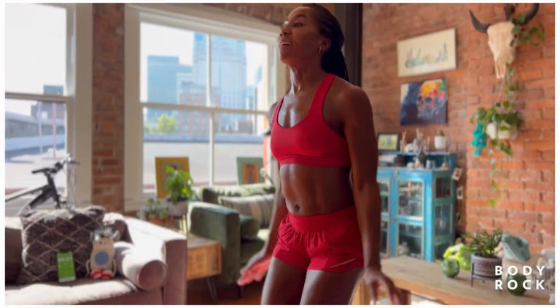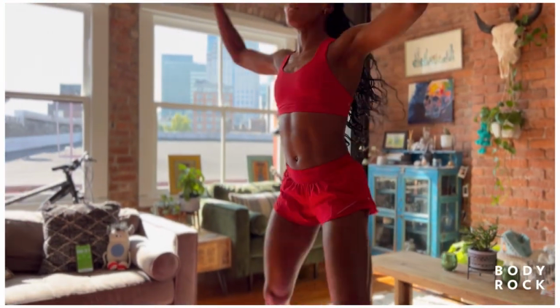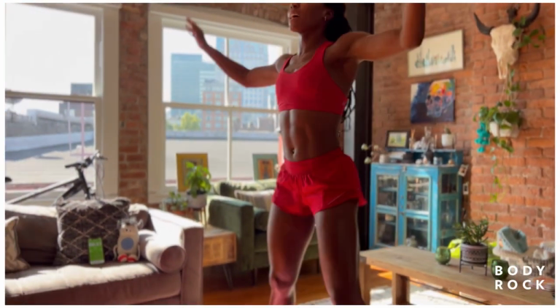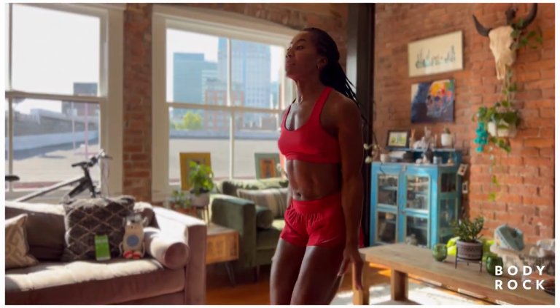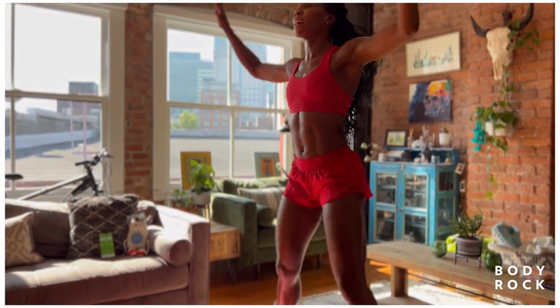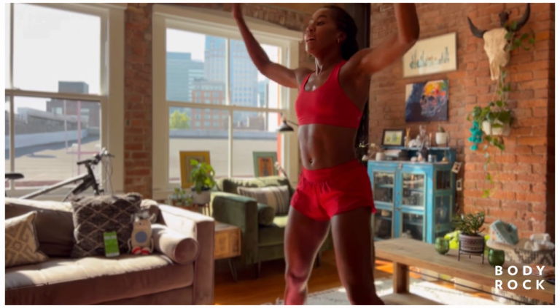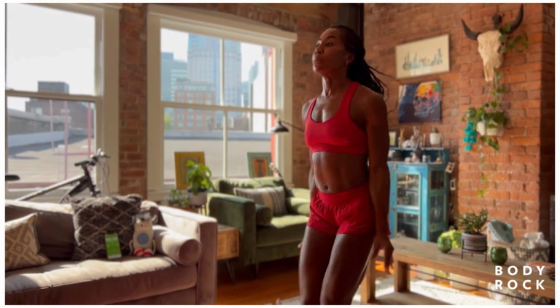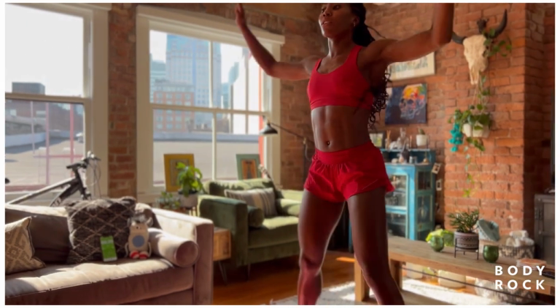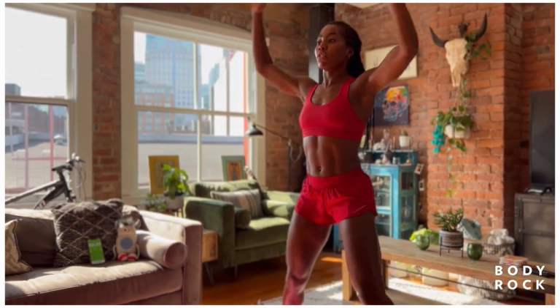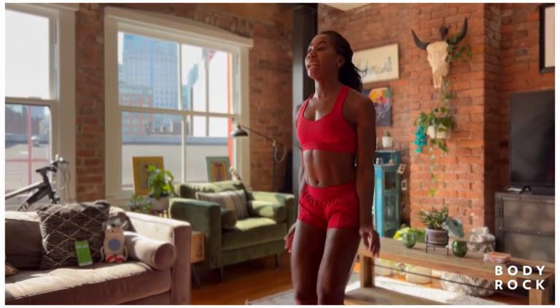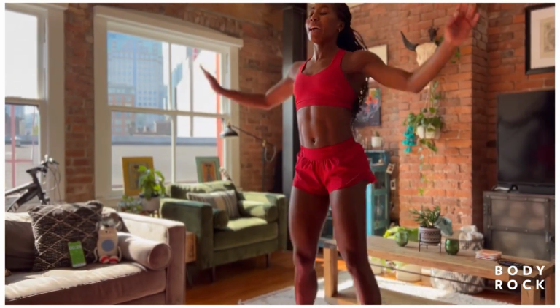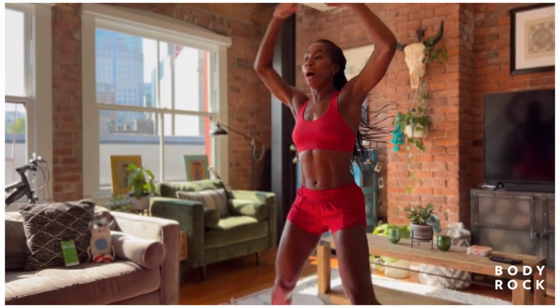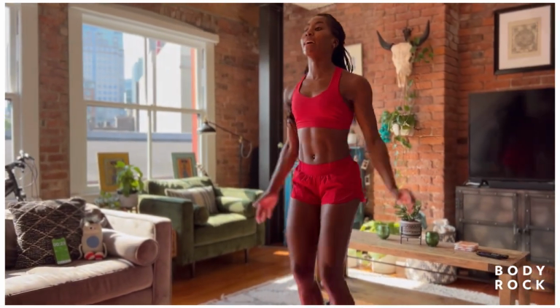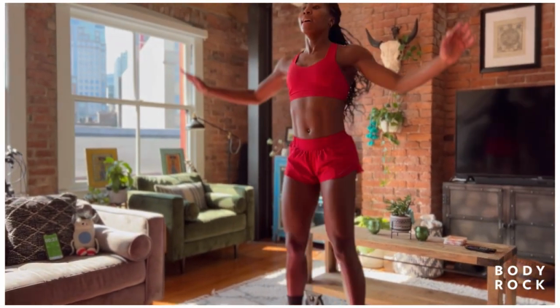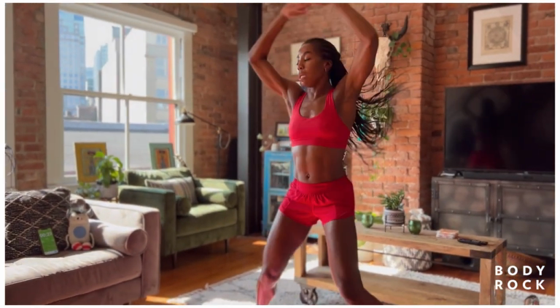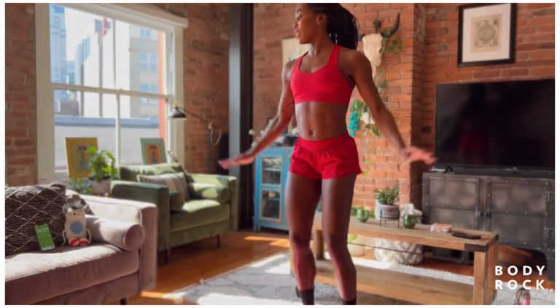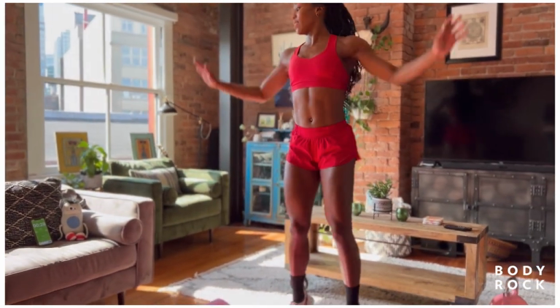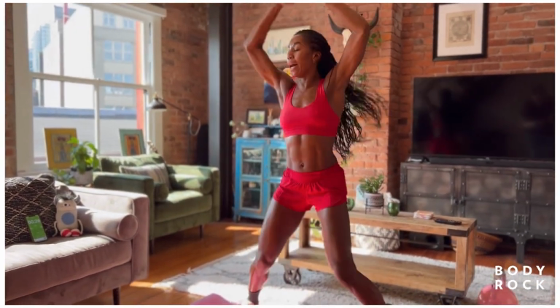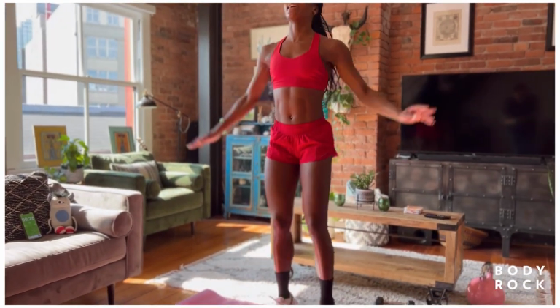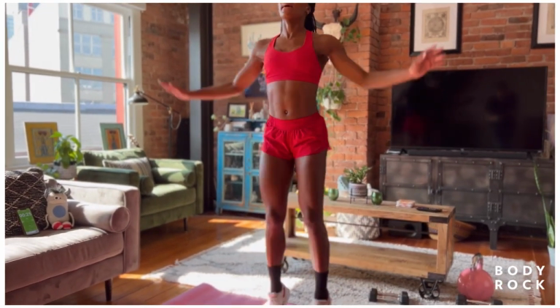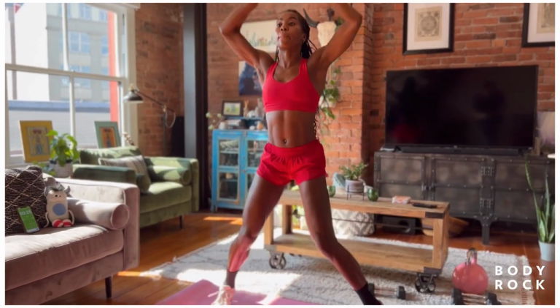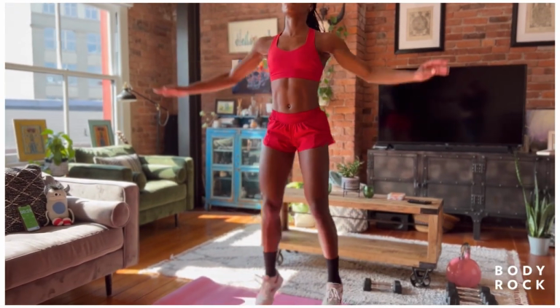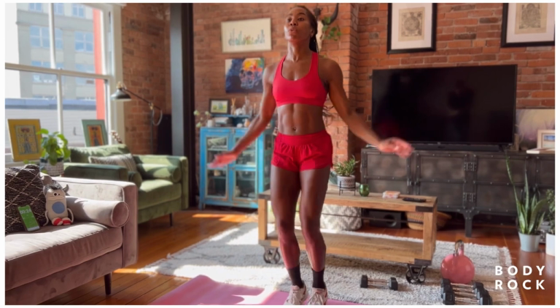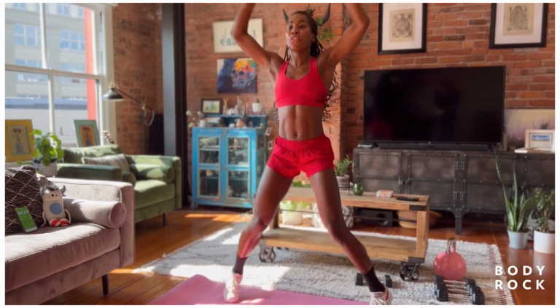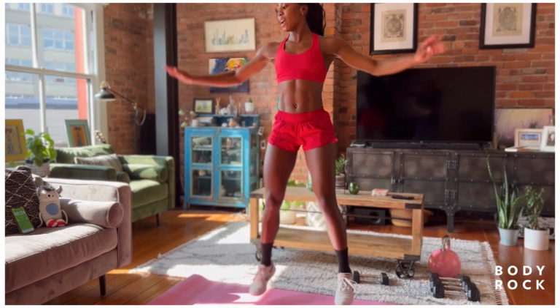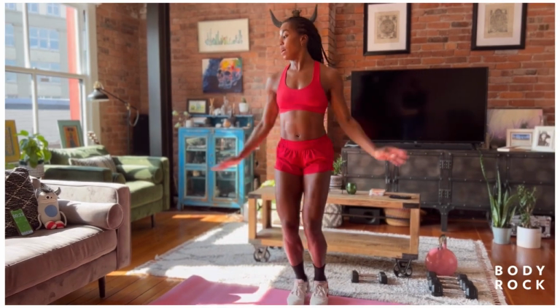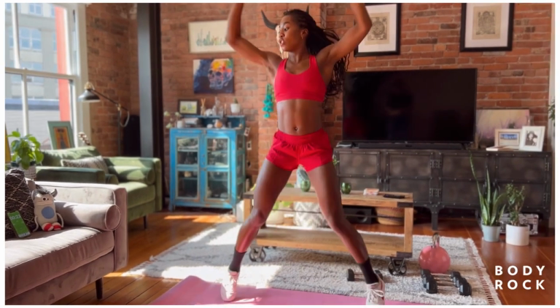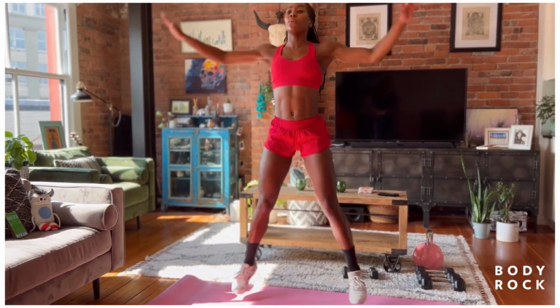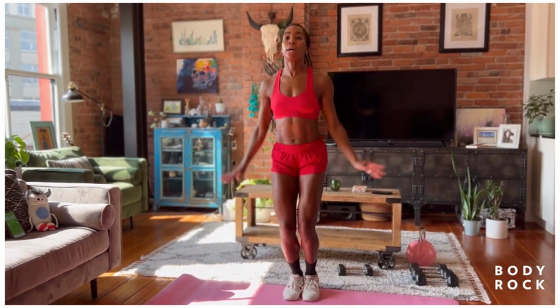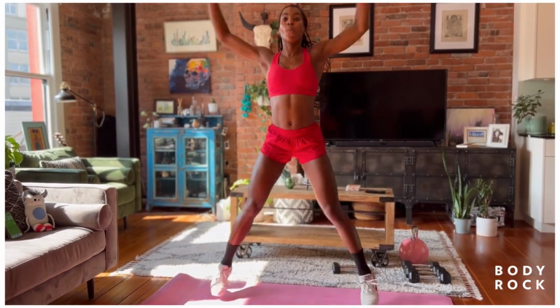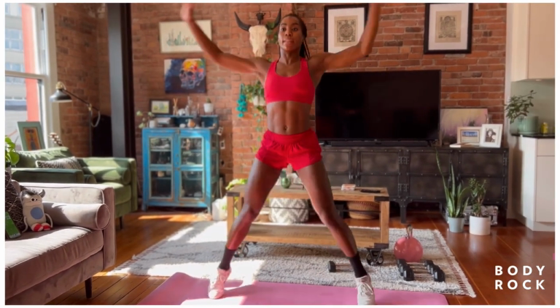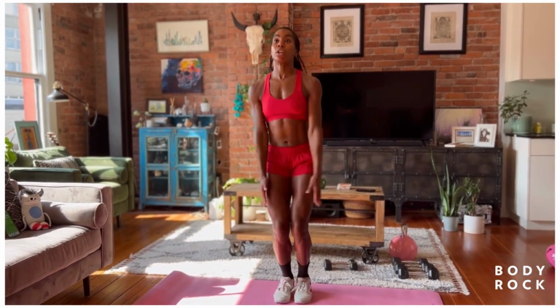All right. Ten more seconds until we take it overhead and wide. Keep the center nice and tight. Preparing to move in three, two, one. Let's go.